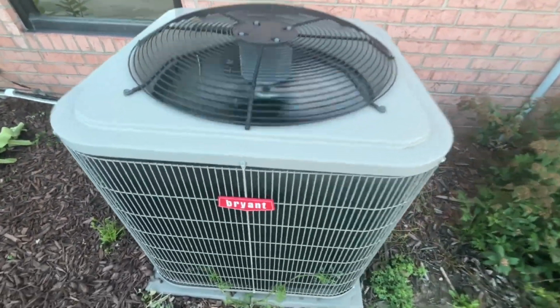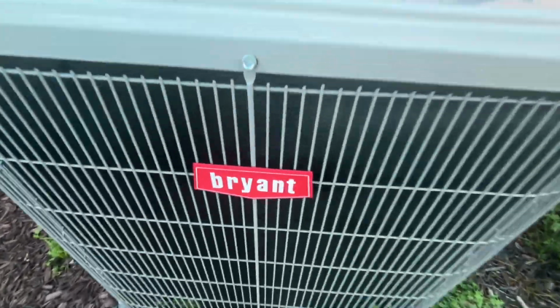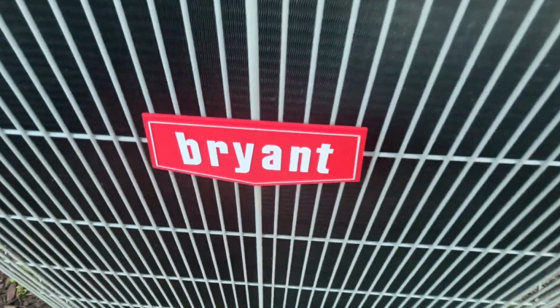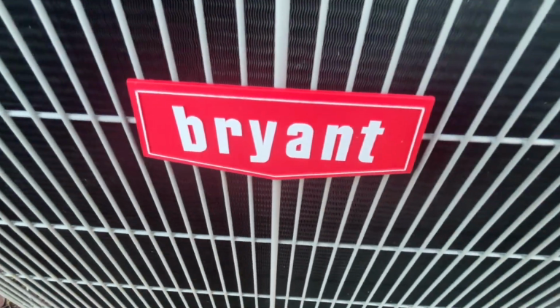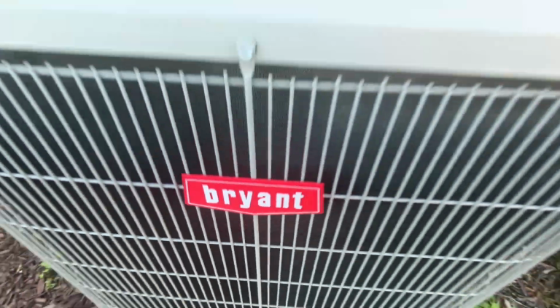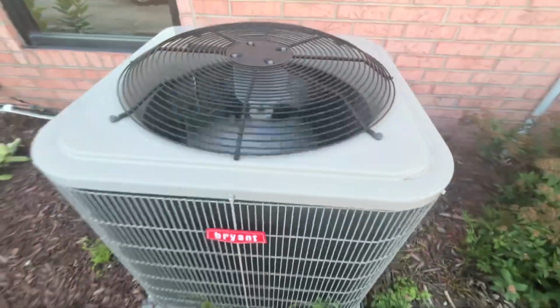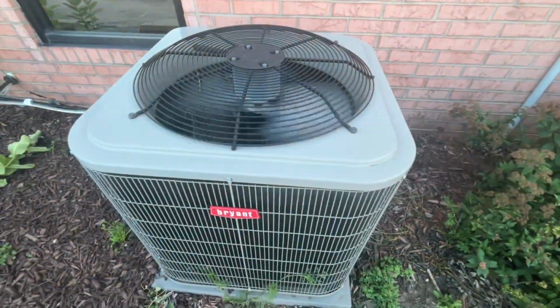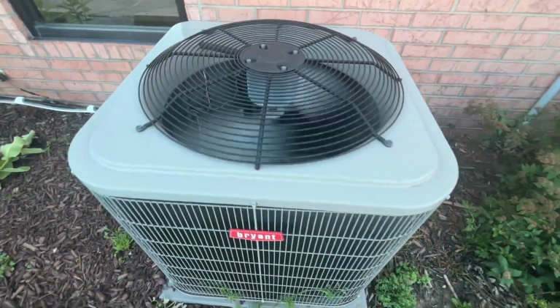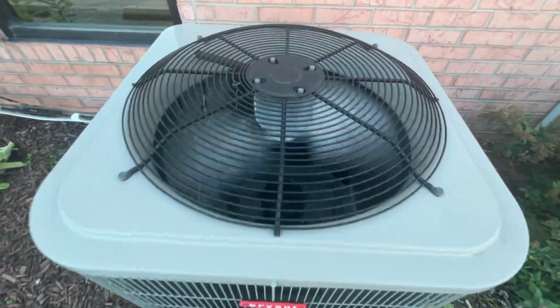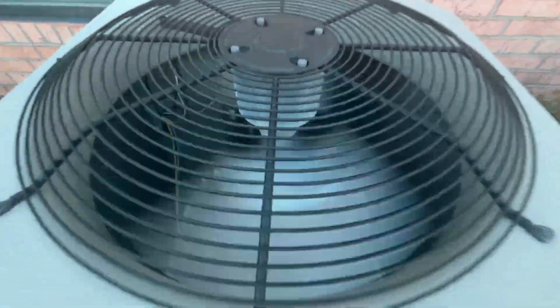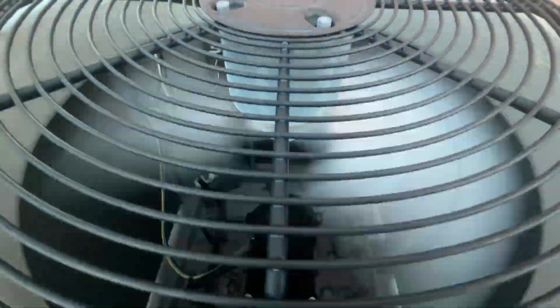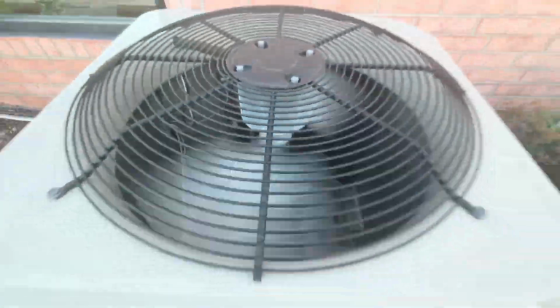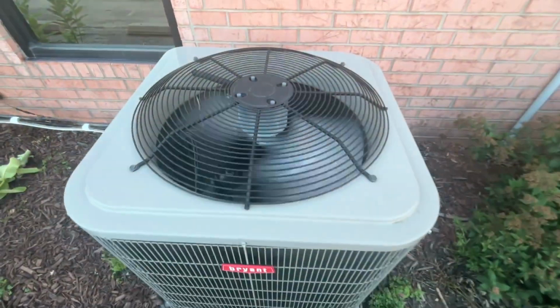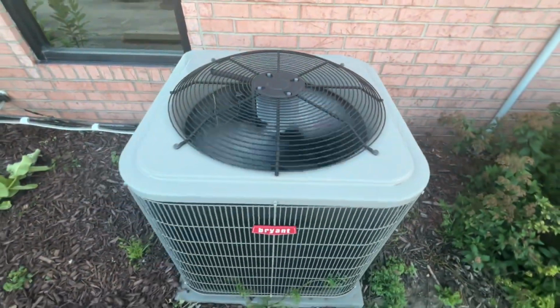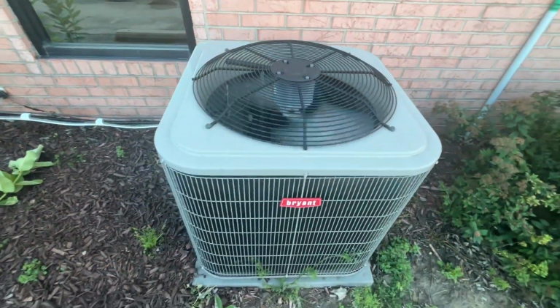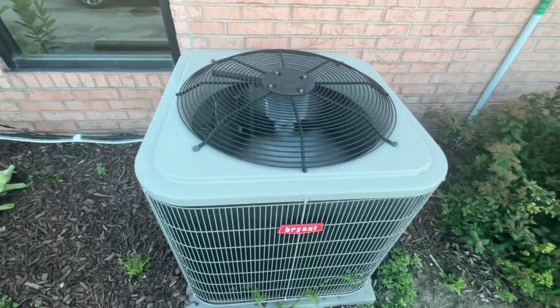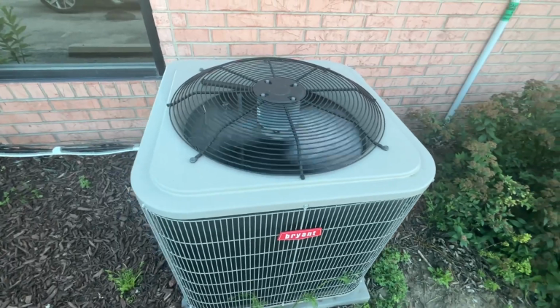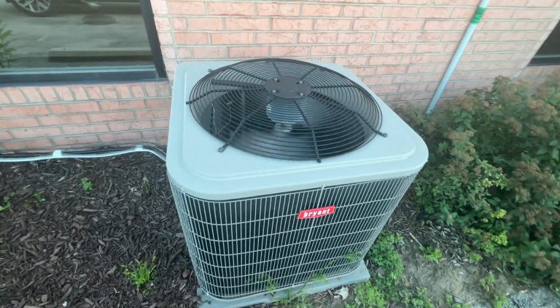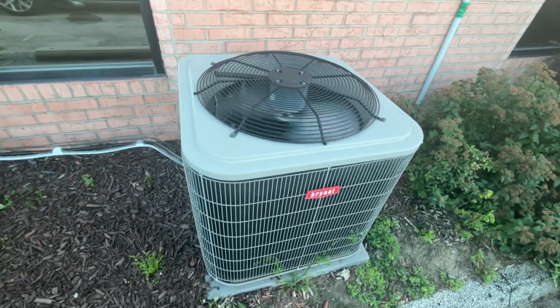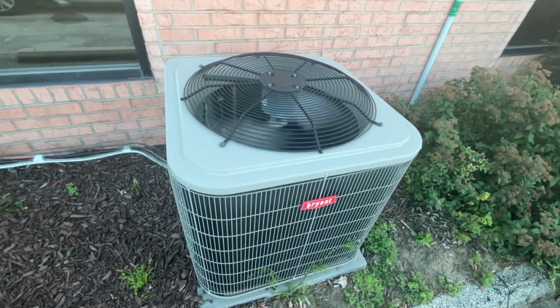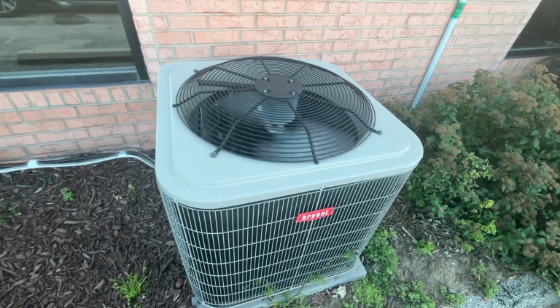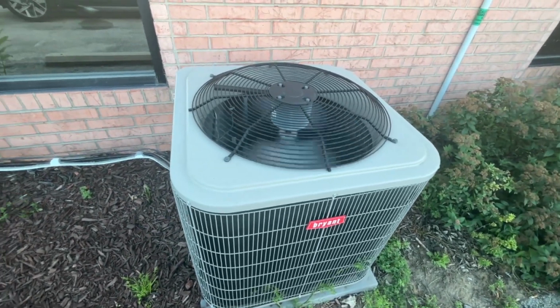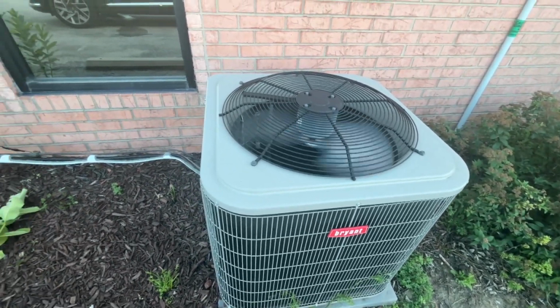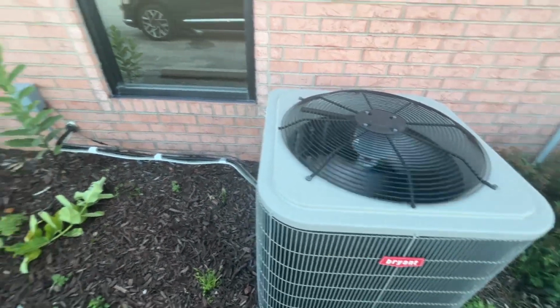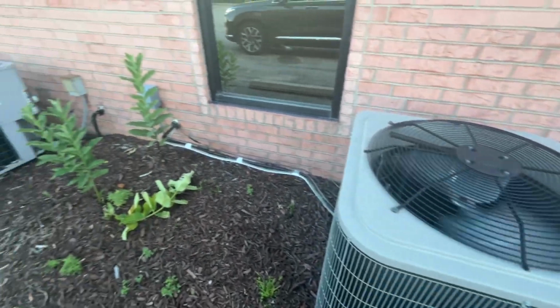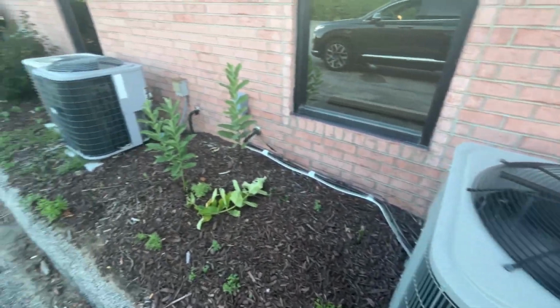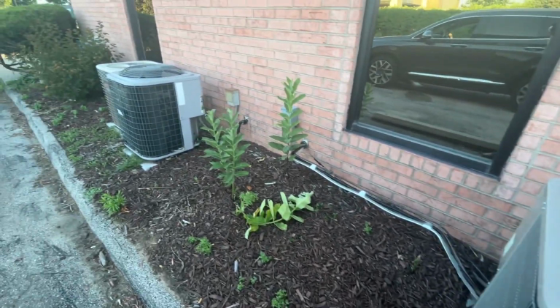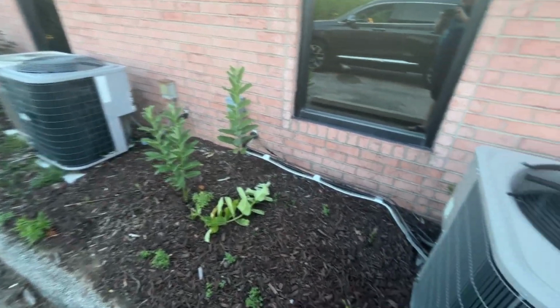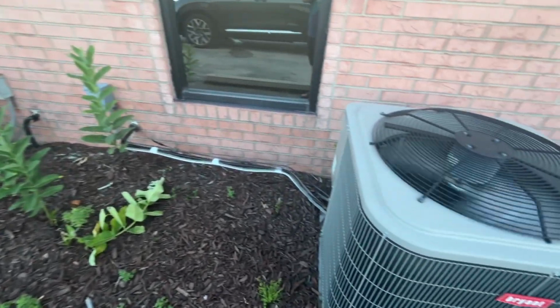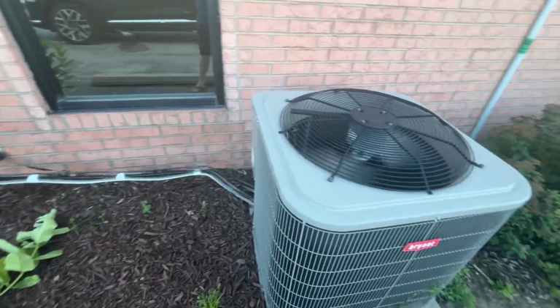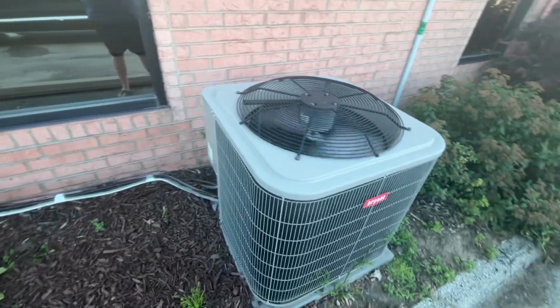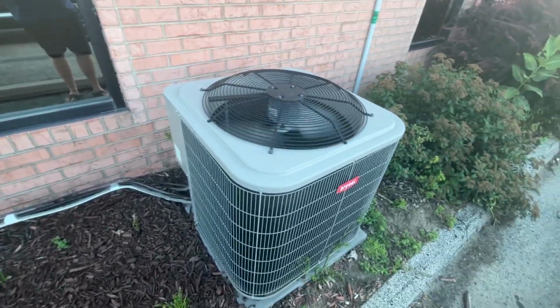This is a Bryant unit. It's a two-bladed one. This unit is at a commercial building near my tent that I've filmed at in March.